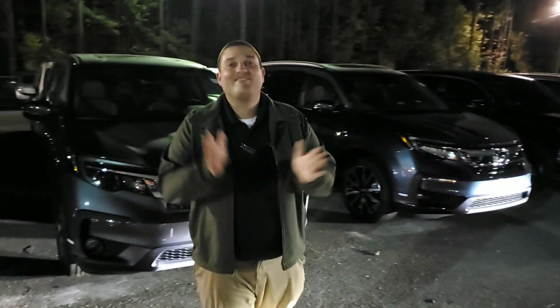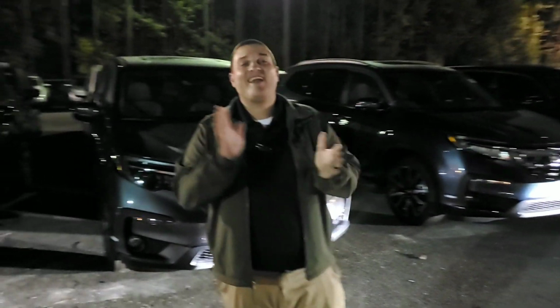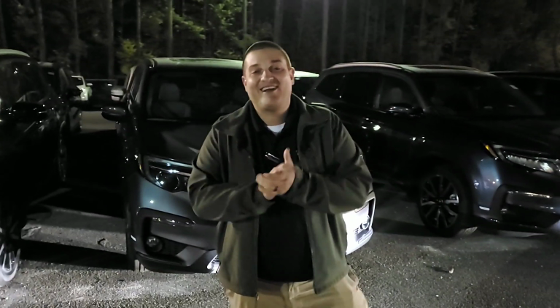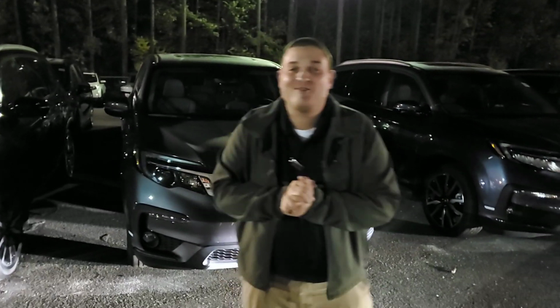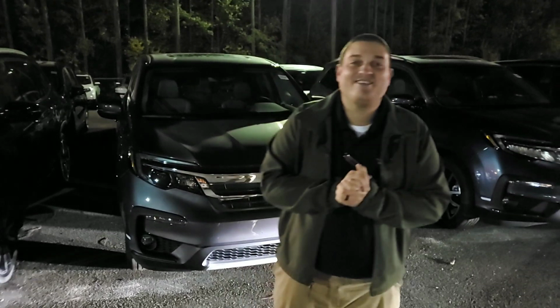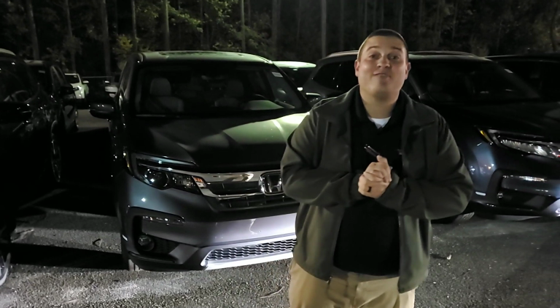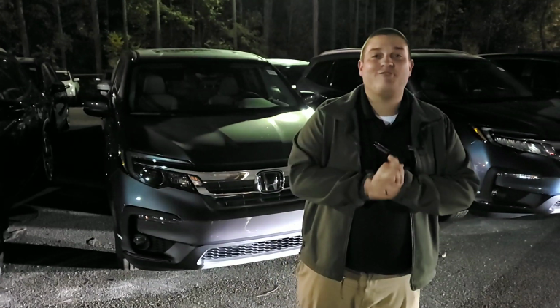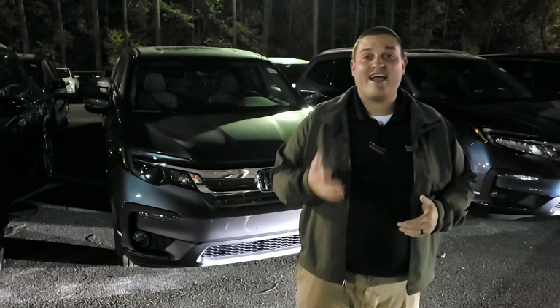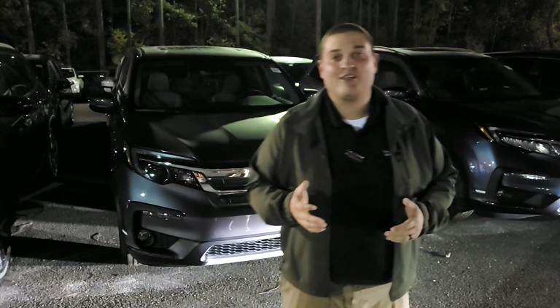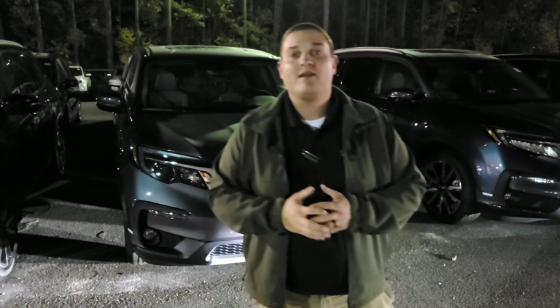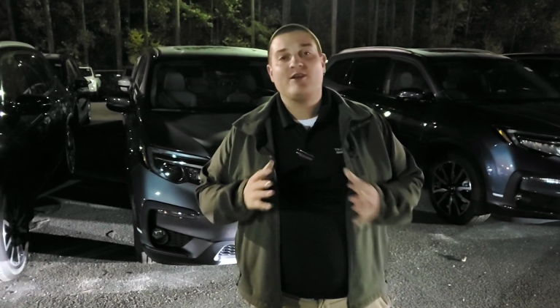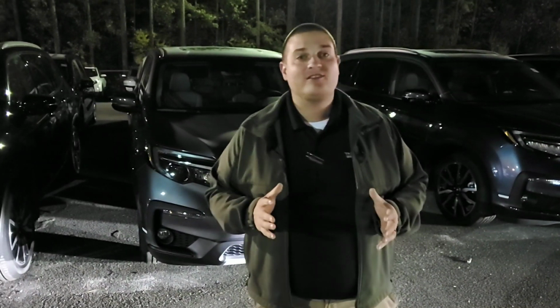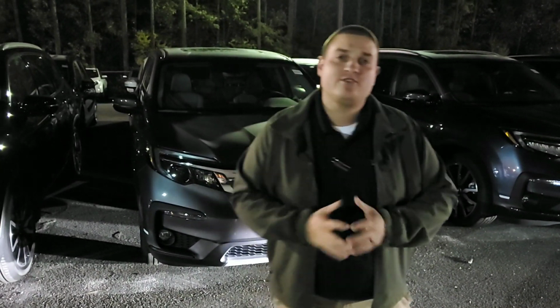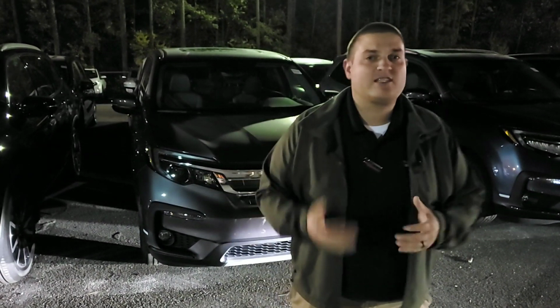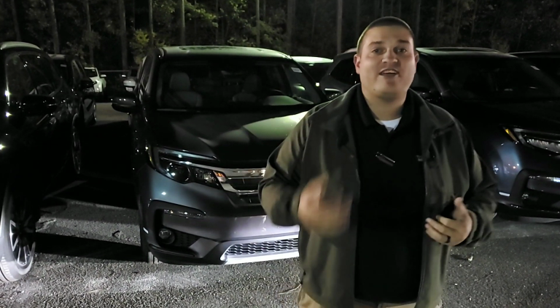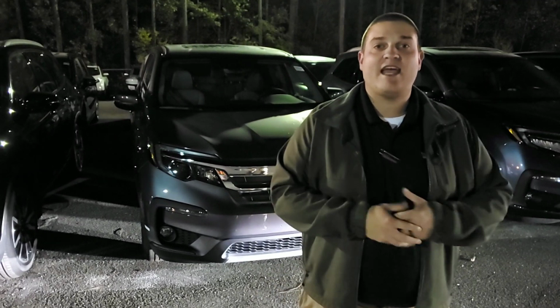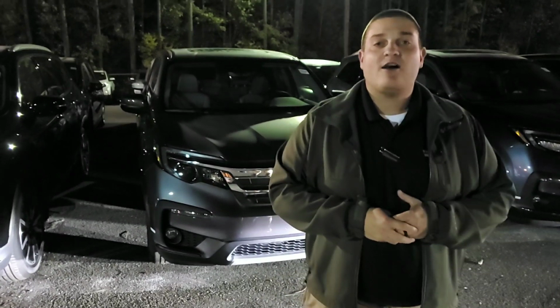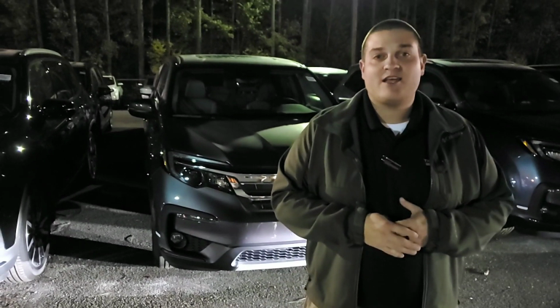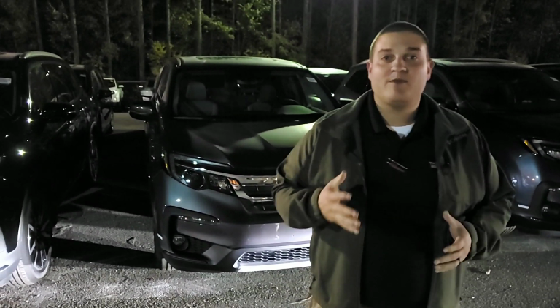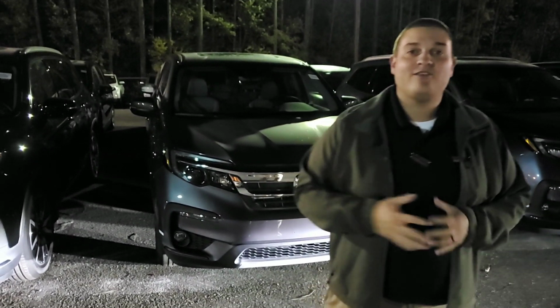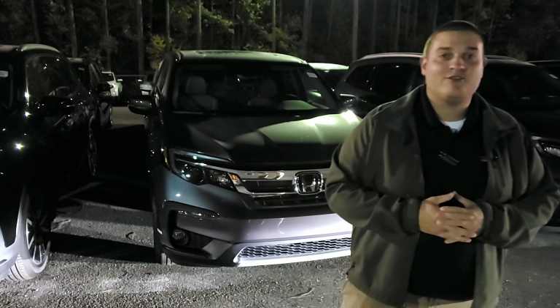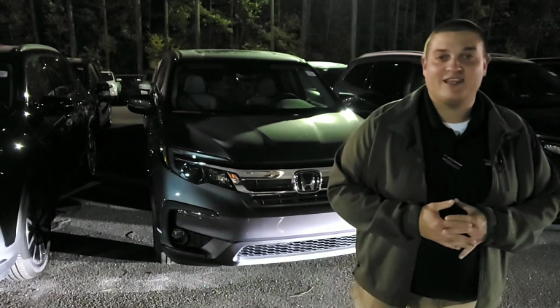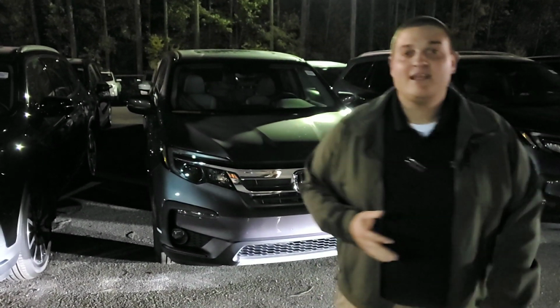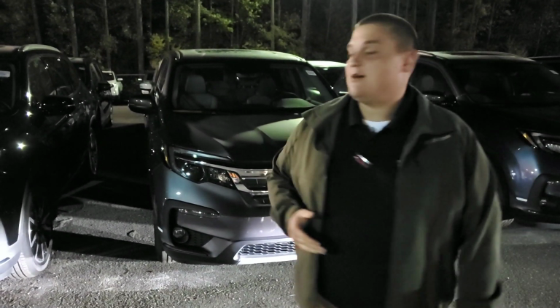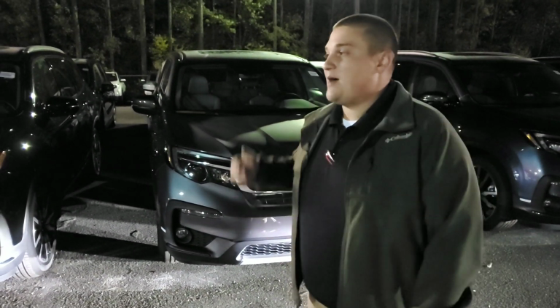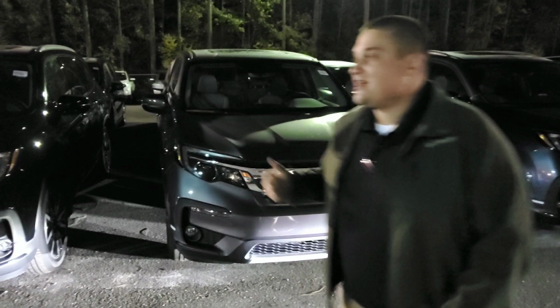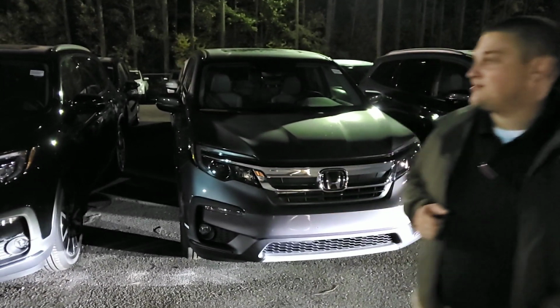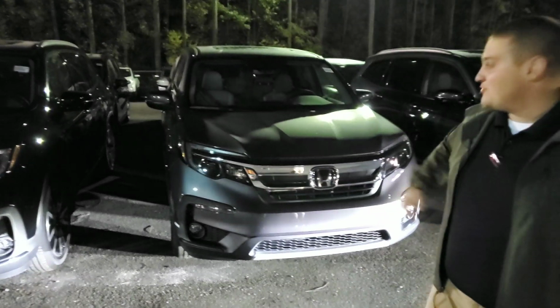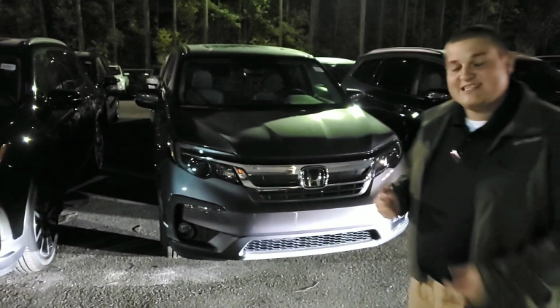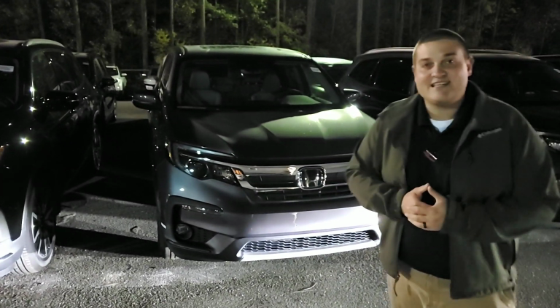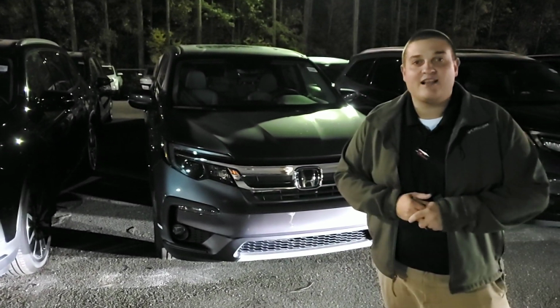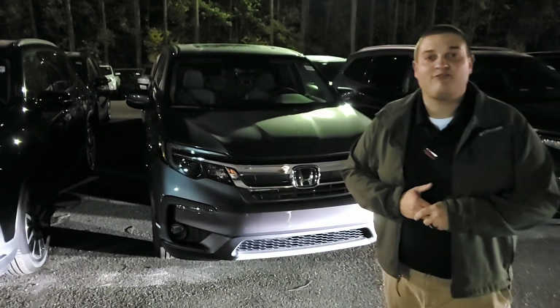I'm going to have that color and trim combination available to you that you're looking for. I wanted to shoot this video real quick to put a face with the name and also tell you a little bit about the vehicle you selected. The Pilot EX is going to come standard with LED daytime running lights on the front.